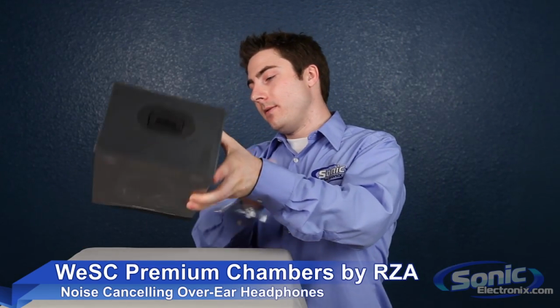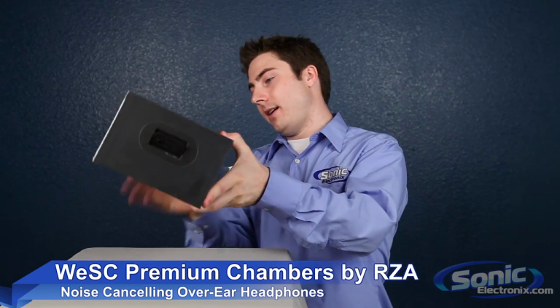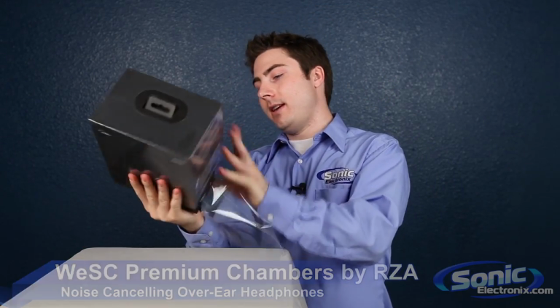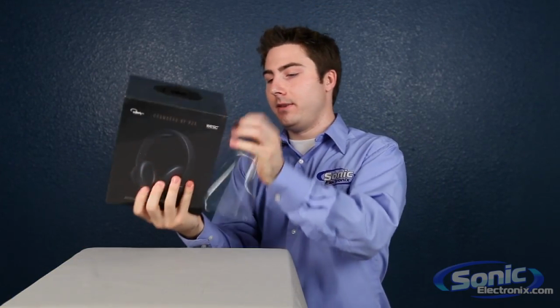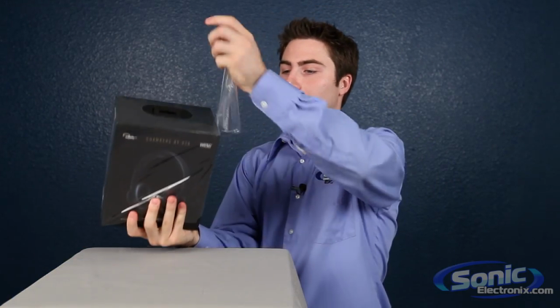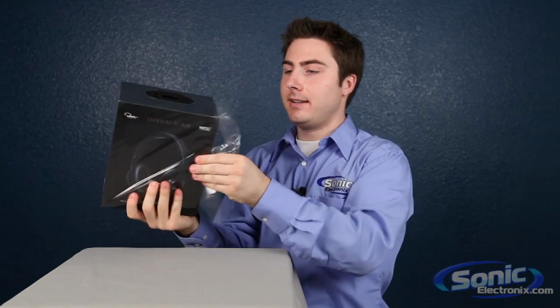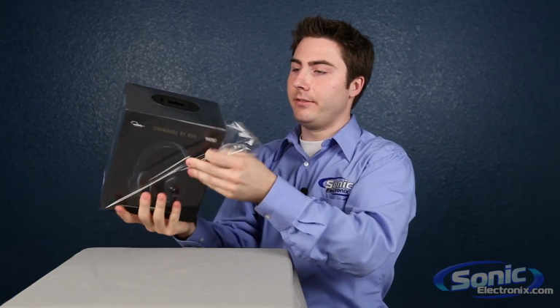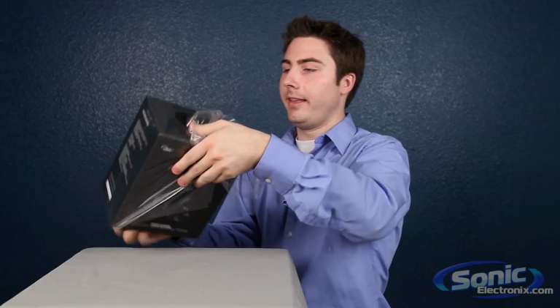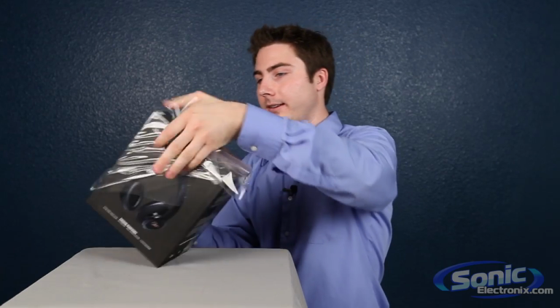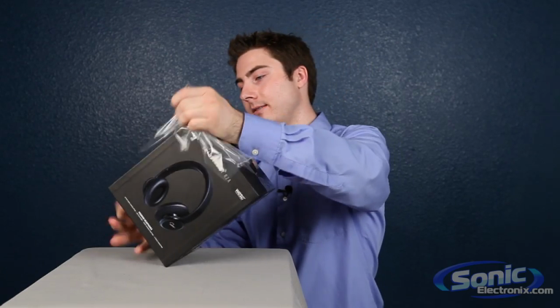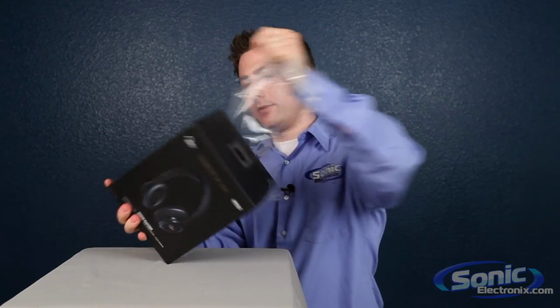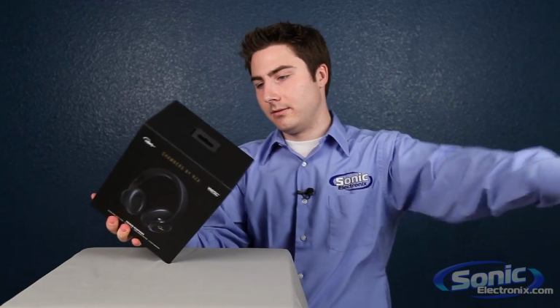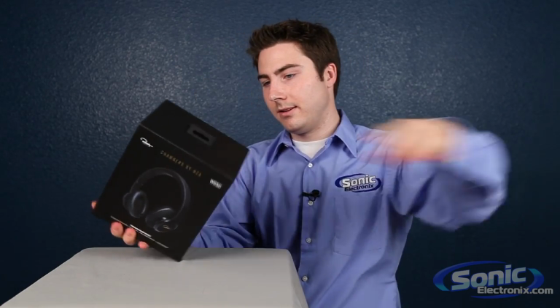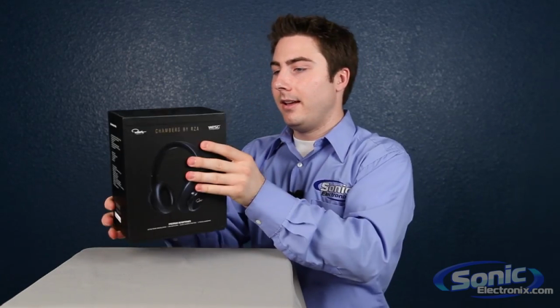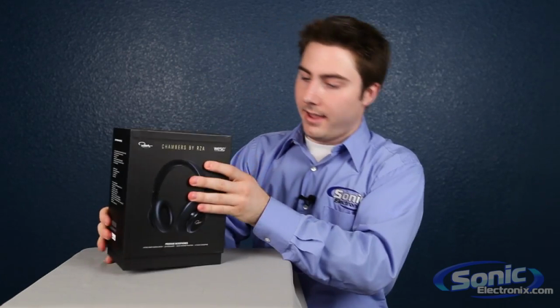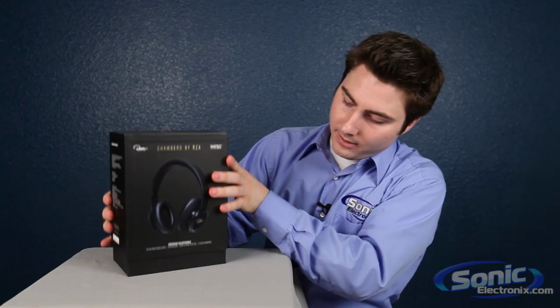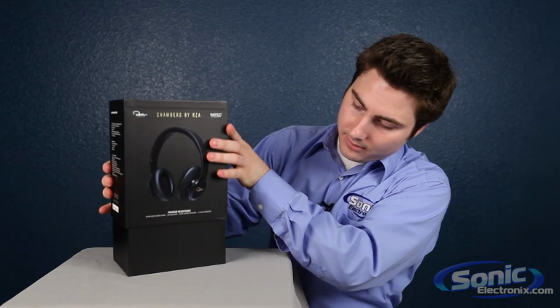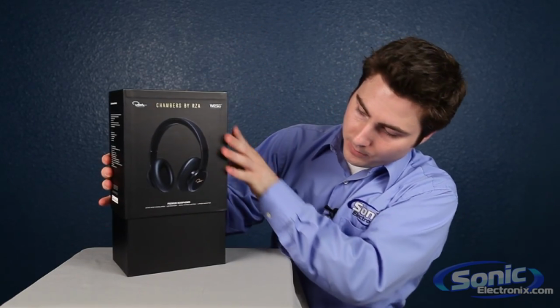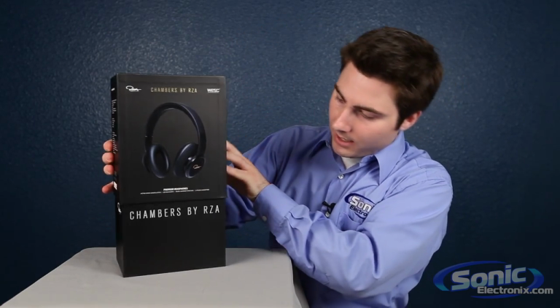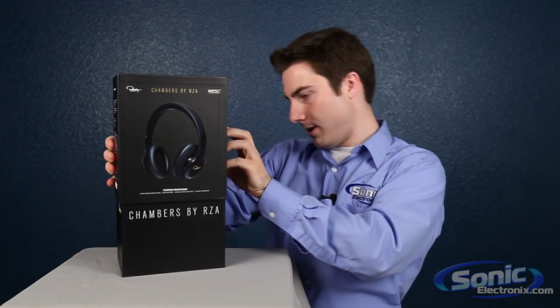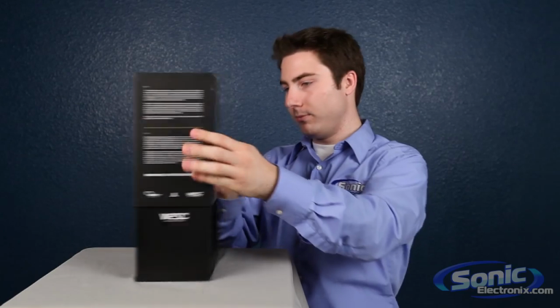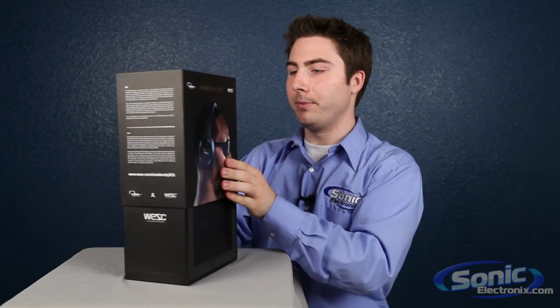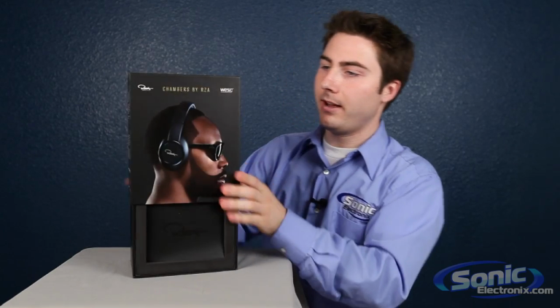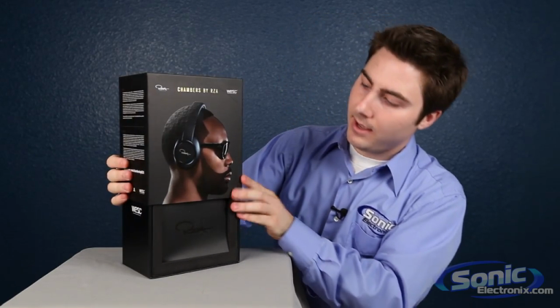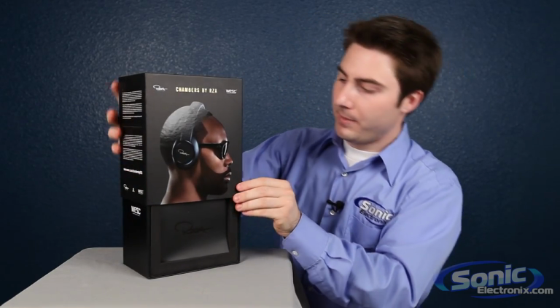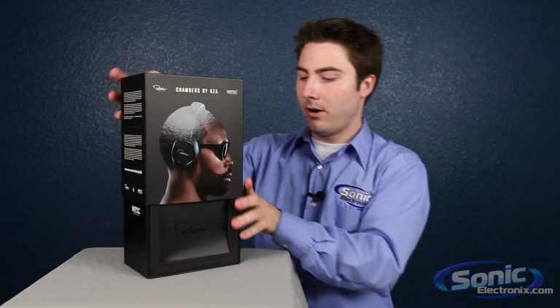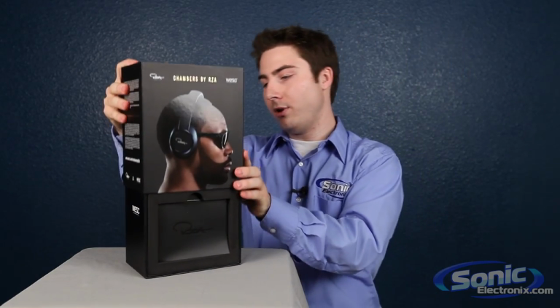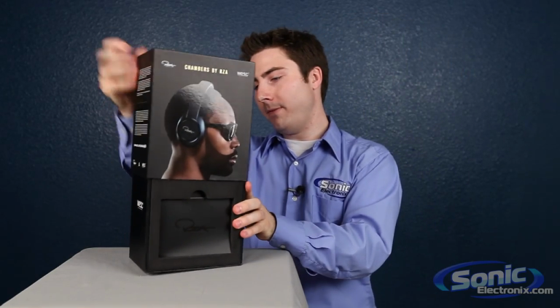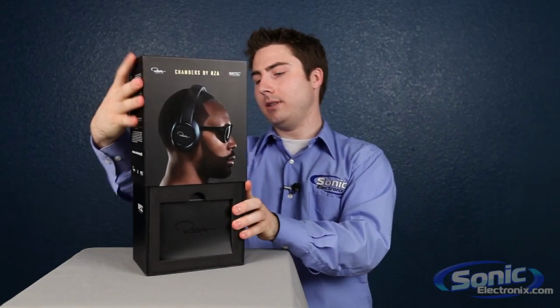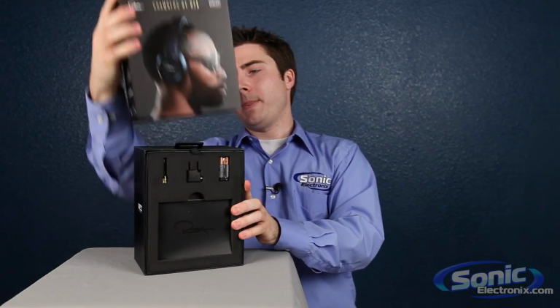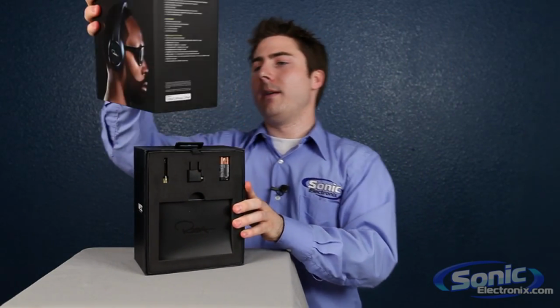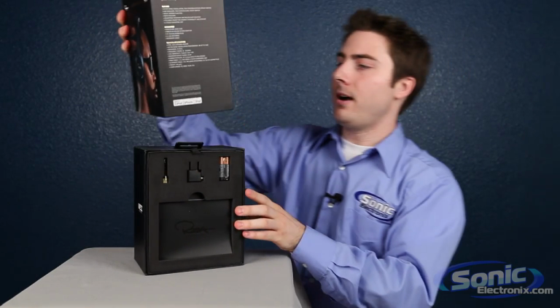First off we're going to take off this plastic, get rid of that, and open this up and we'll flip this around. These are the premium headphones from the box.